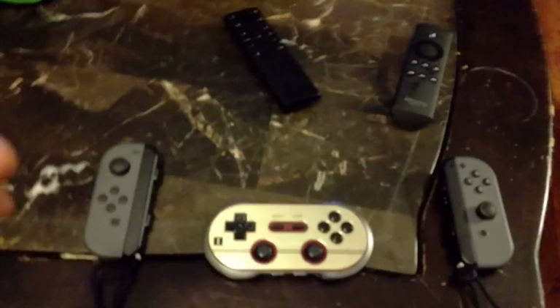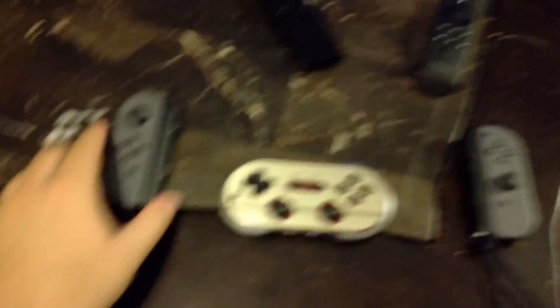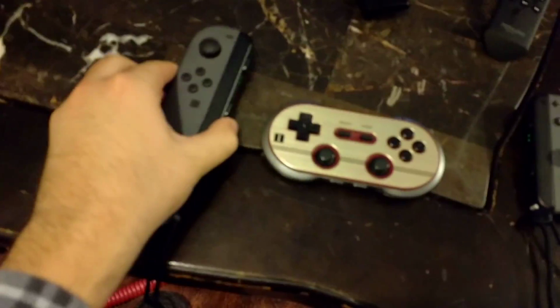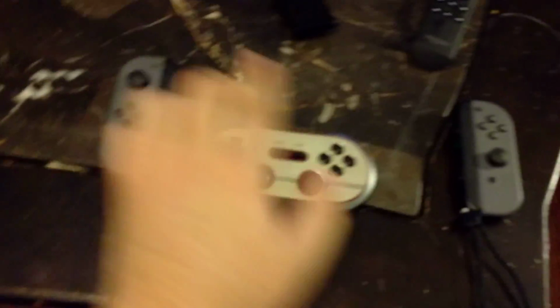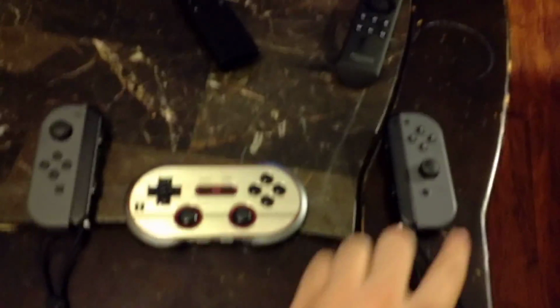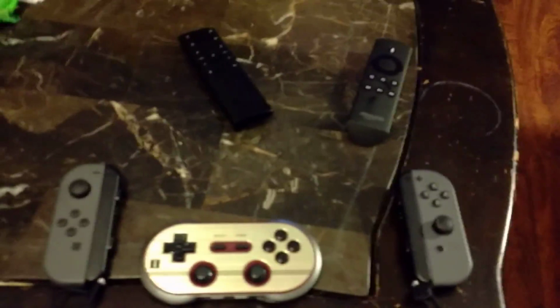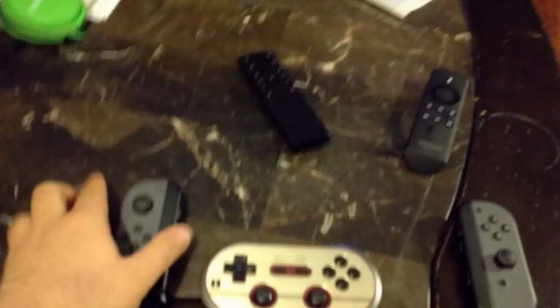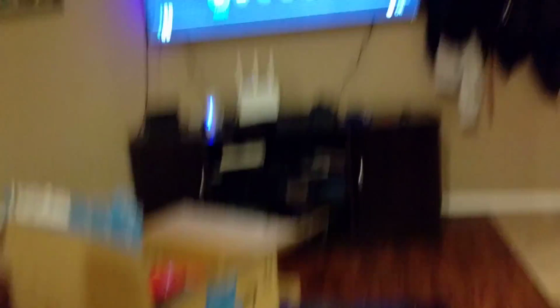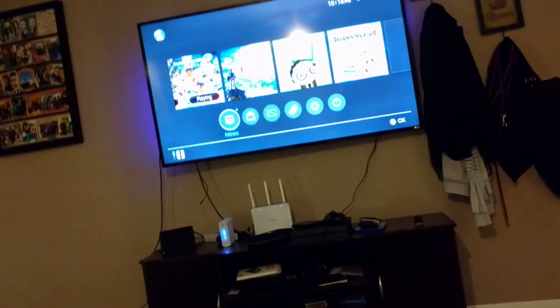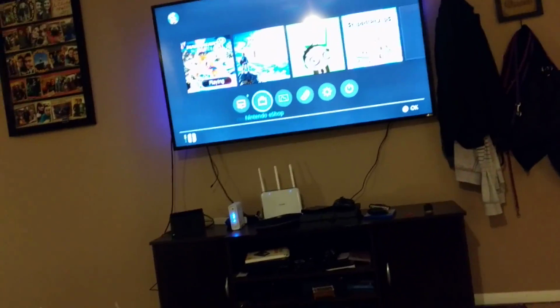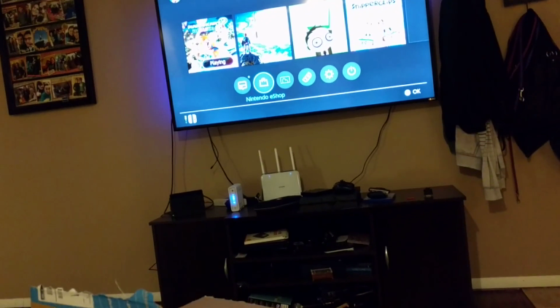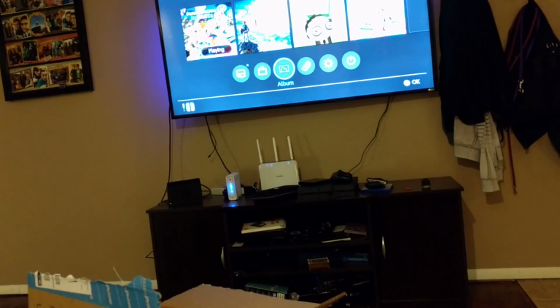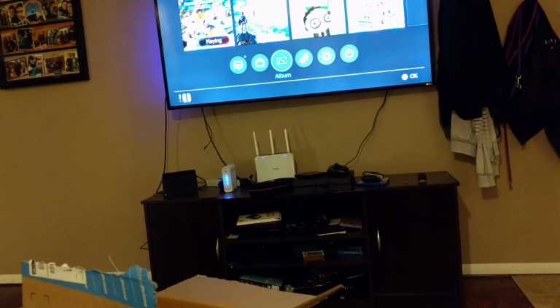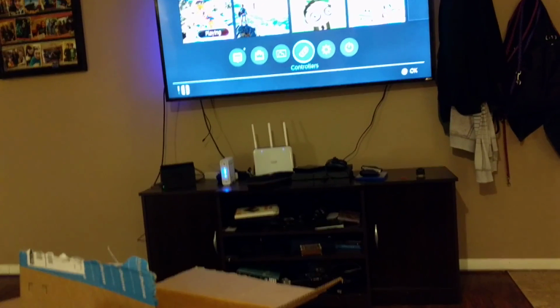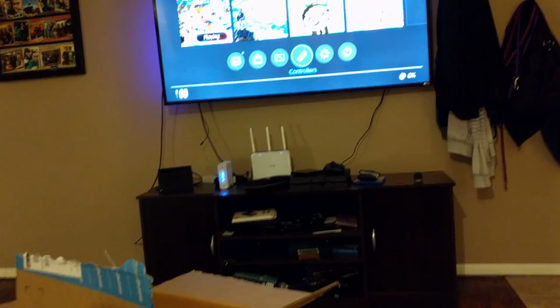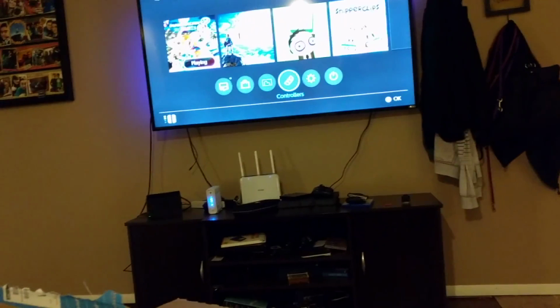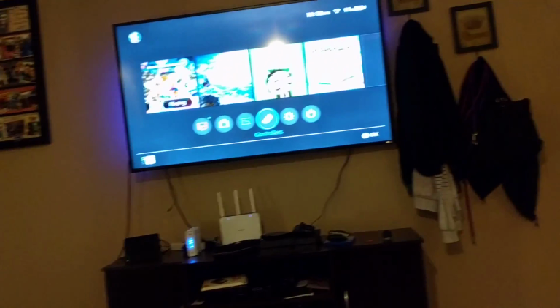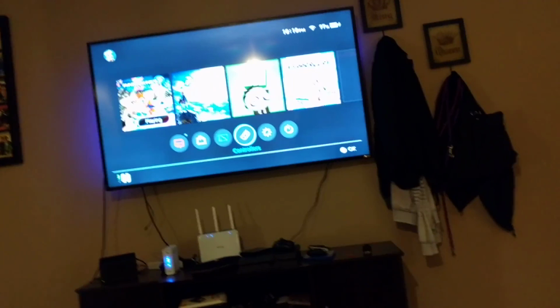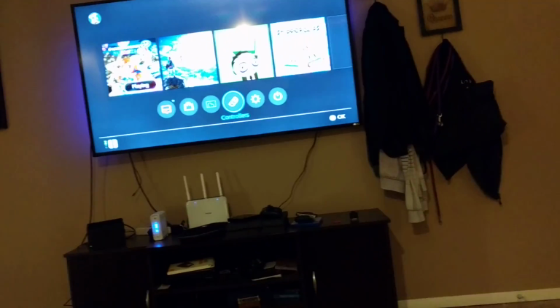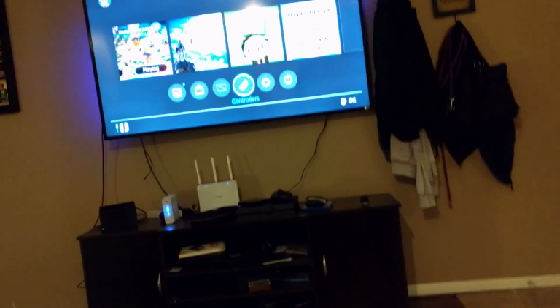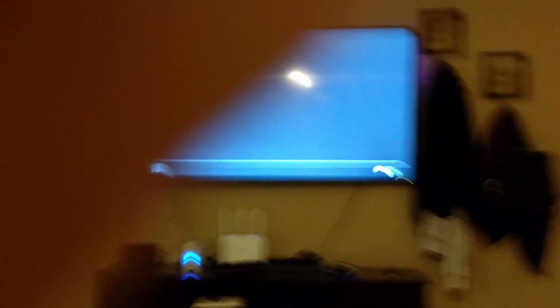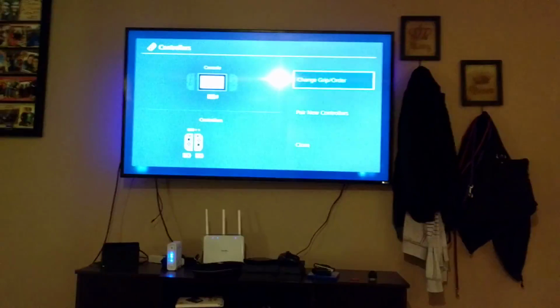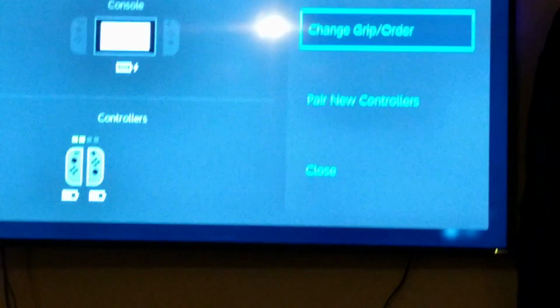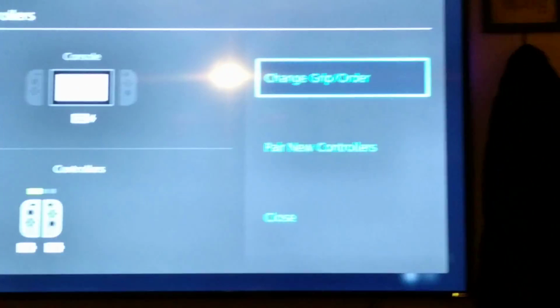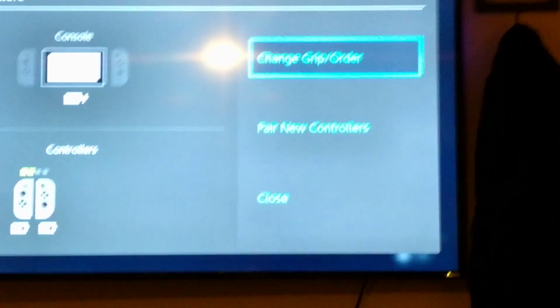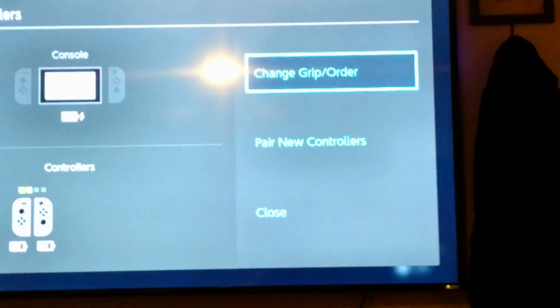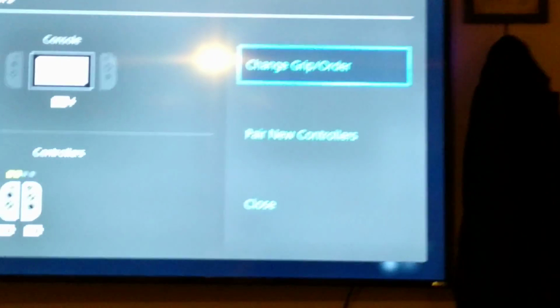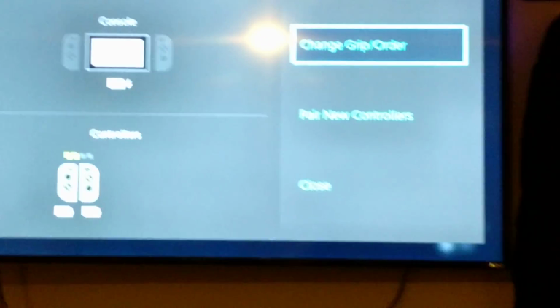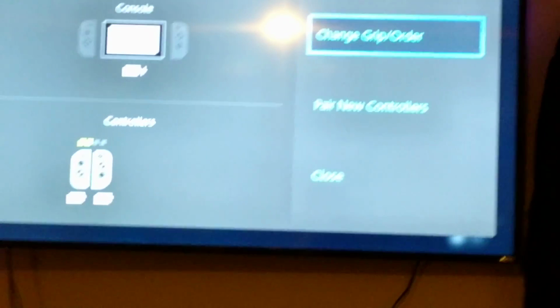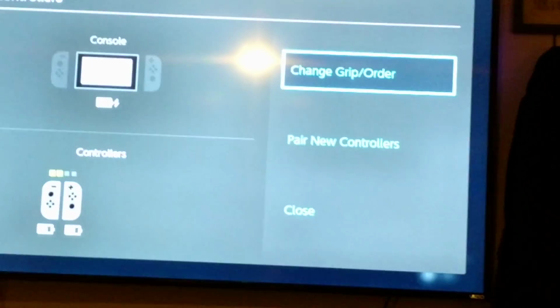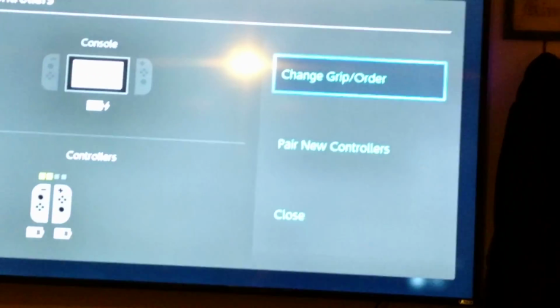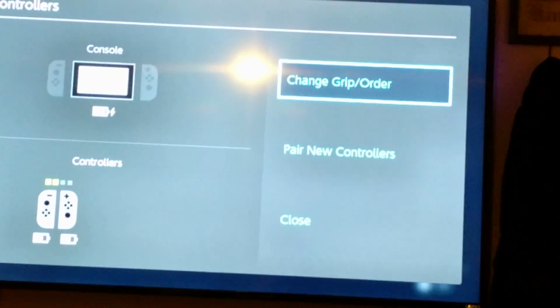Right now I have the Joy-Cons paired to the Switch and they're up and working. What we're going to do is go over to Controllers, select that, and we're going to select Change Grip and Order.